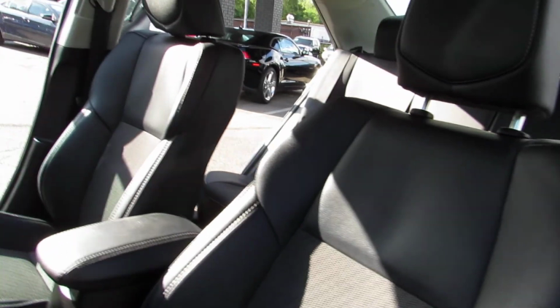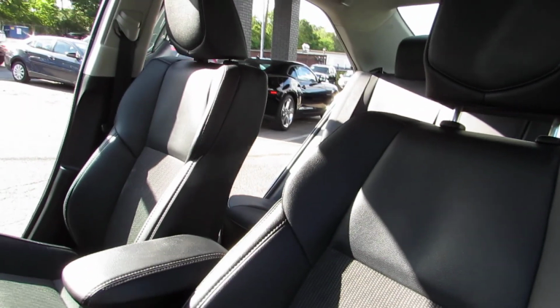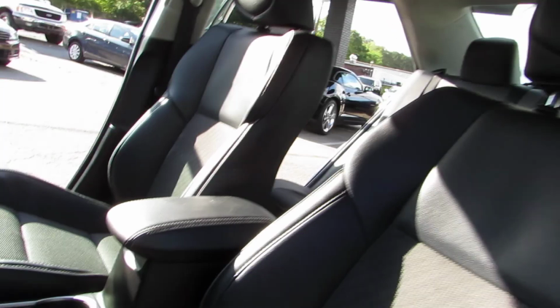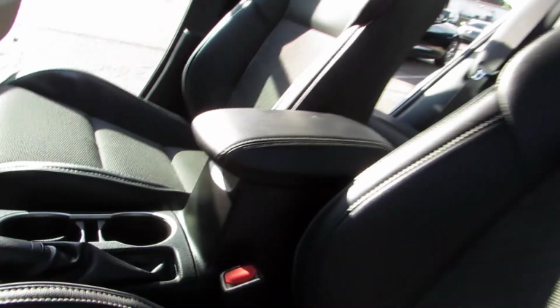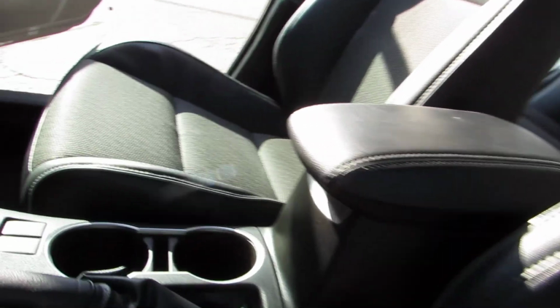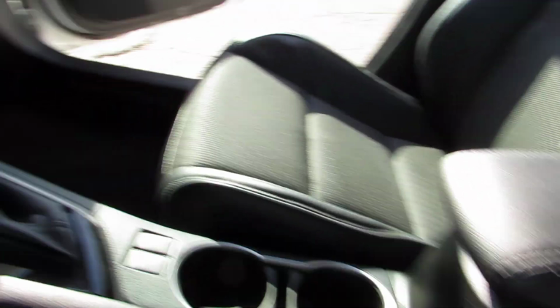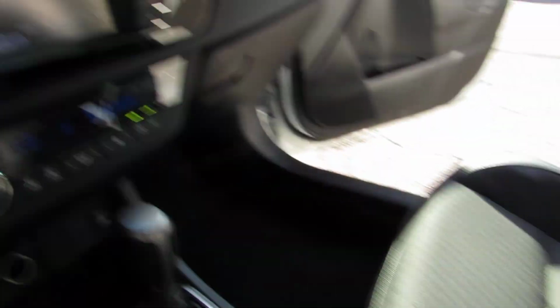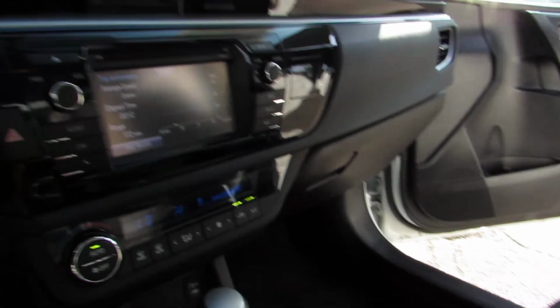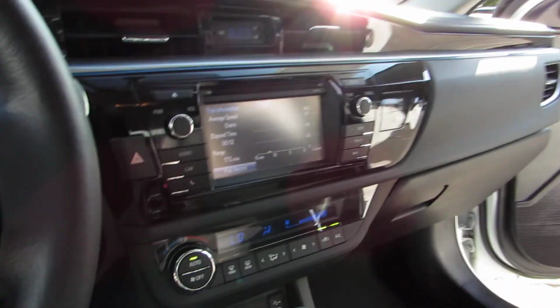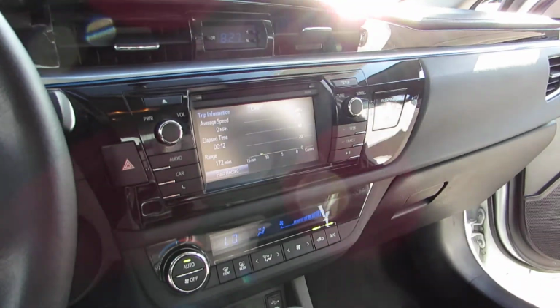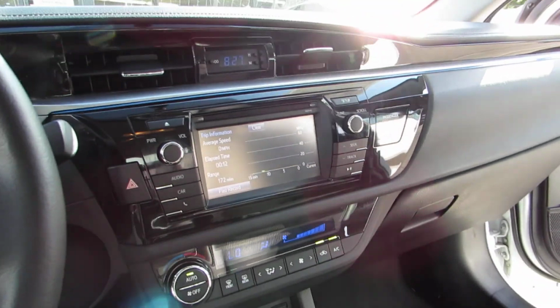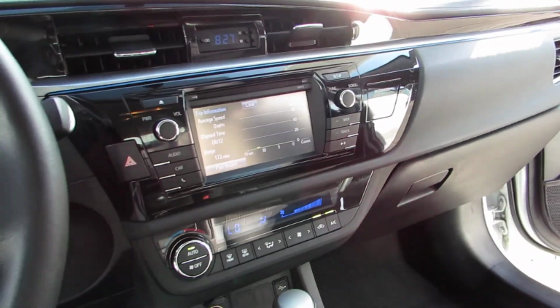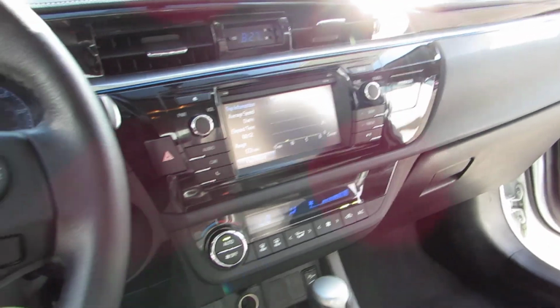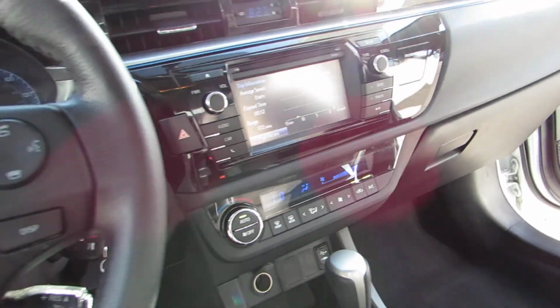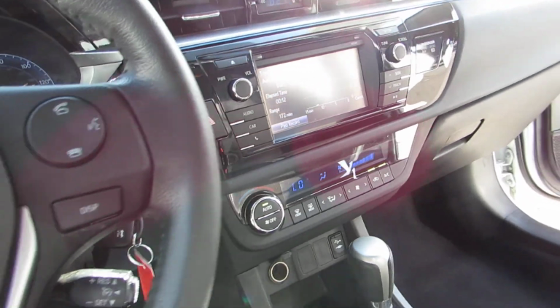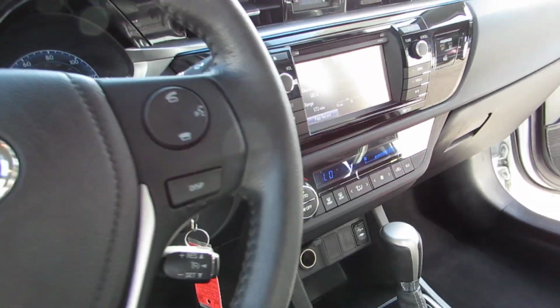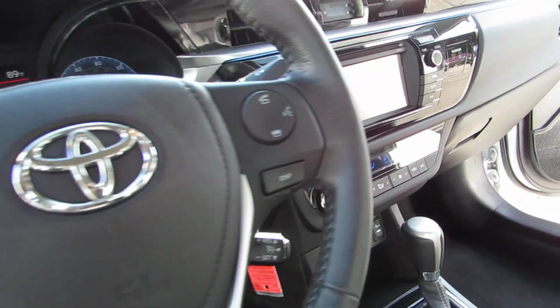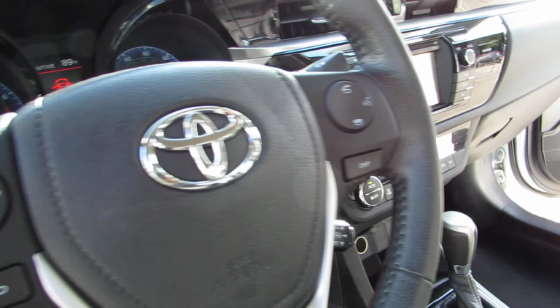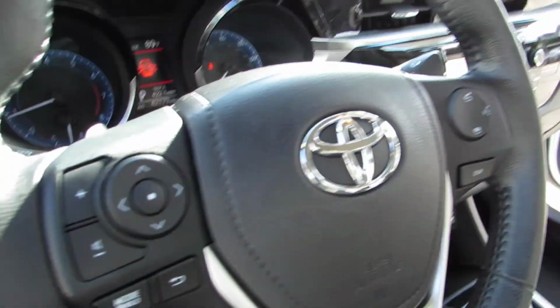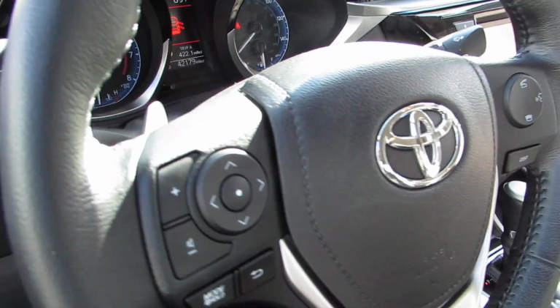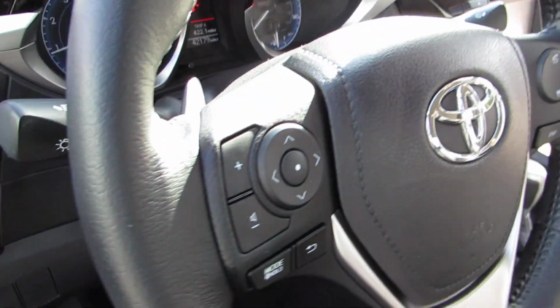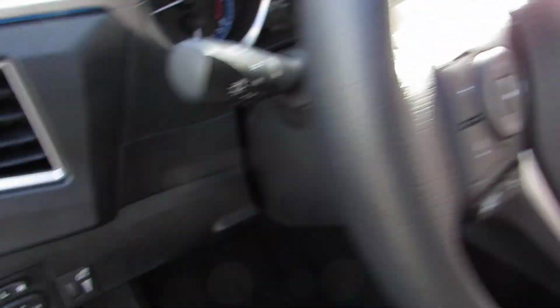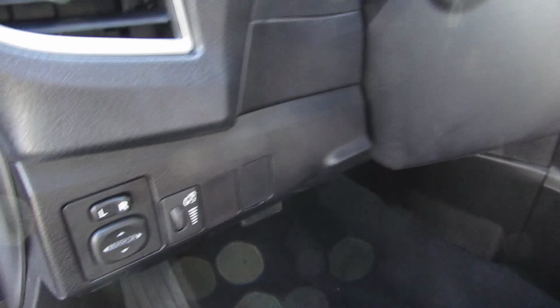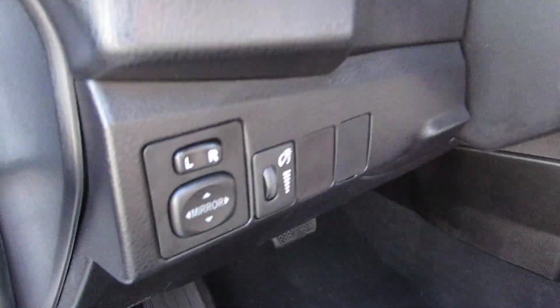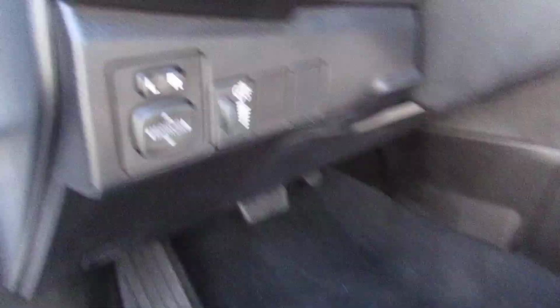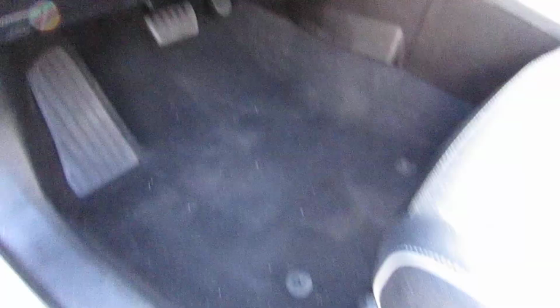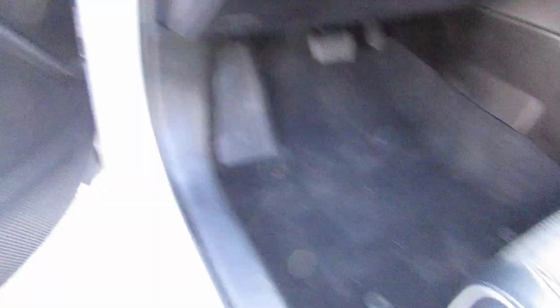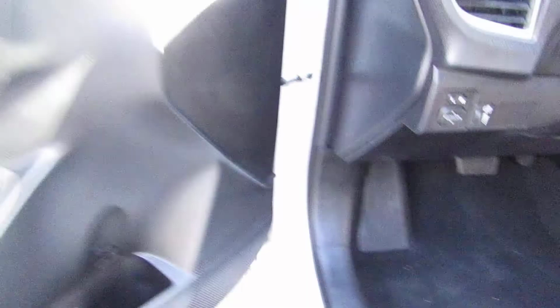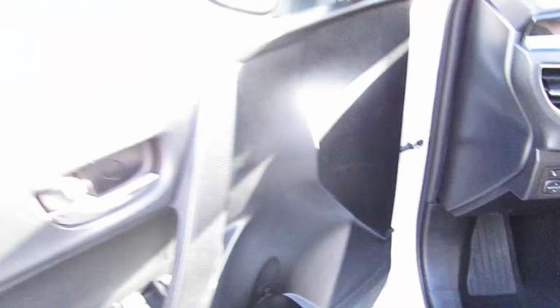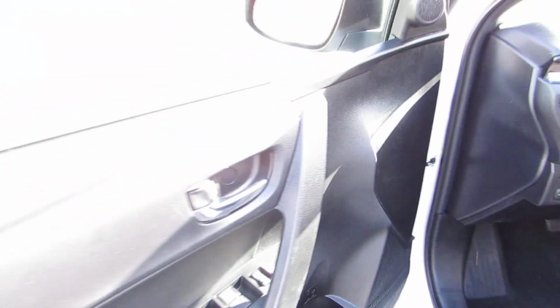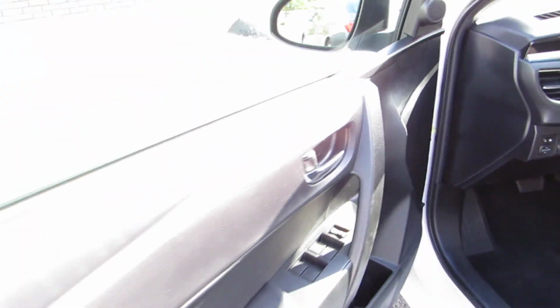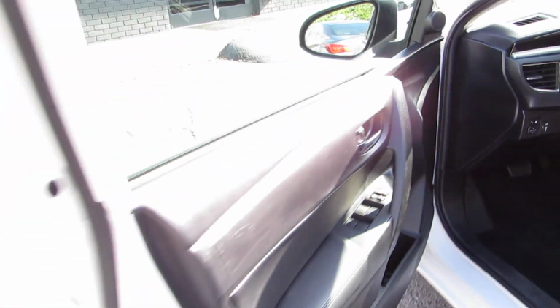Black interior, AM FM CD player, Bluetooth, backup camera, paddle shifters, loaded, heated mirrors.